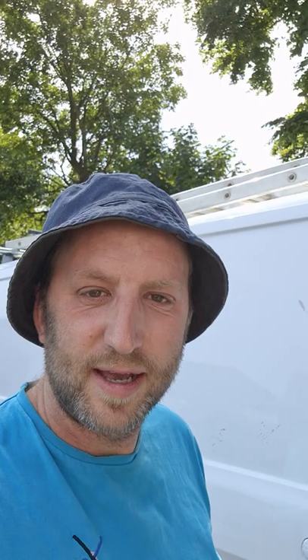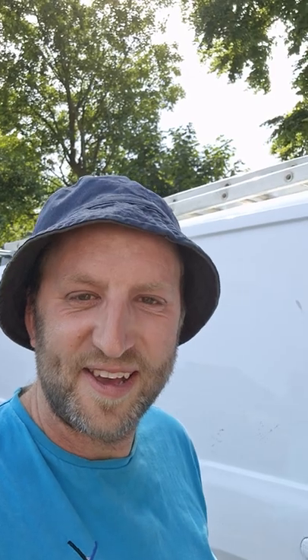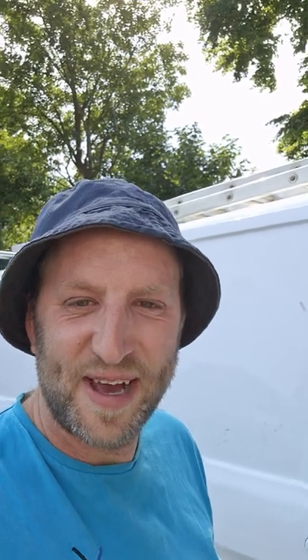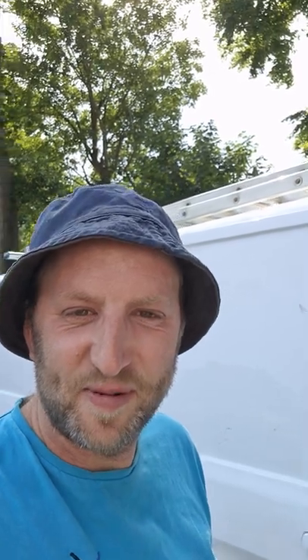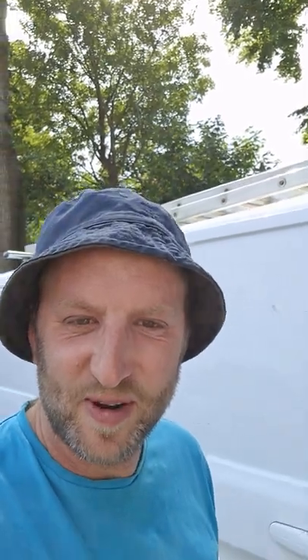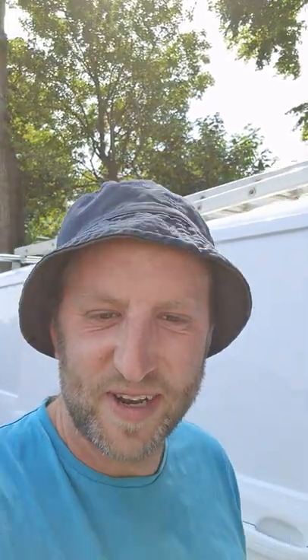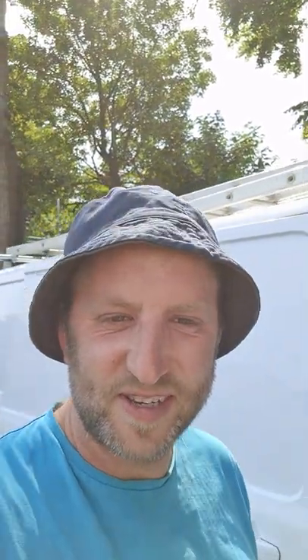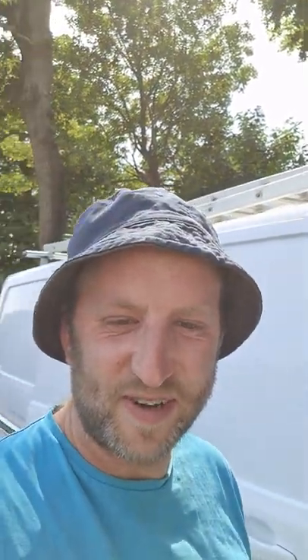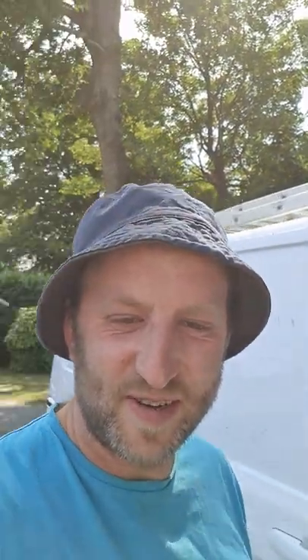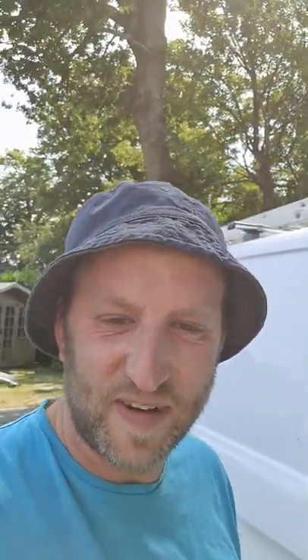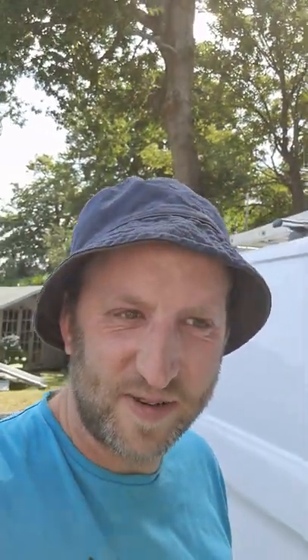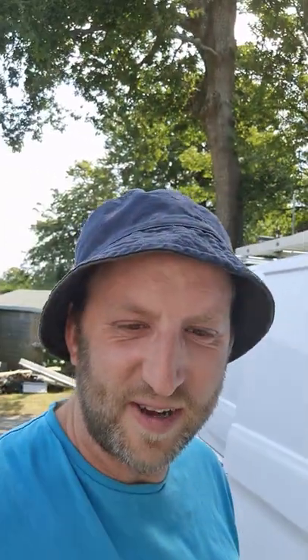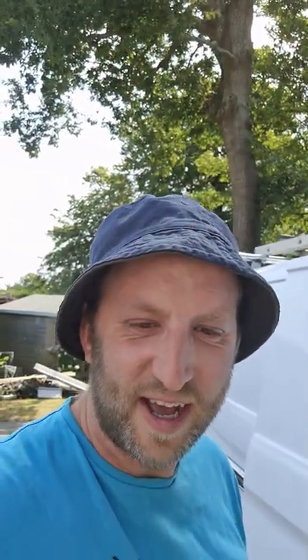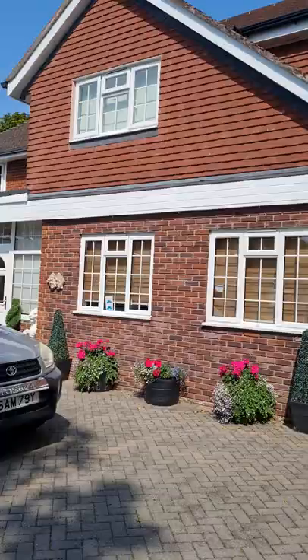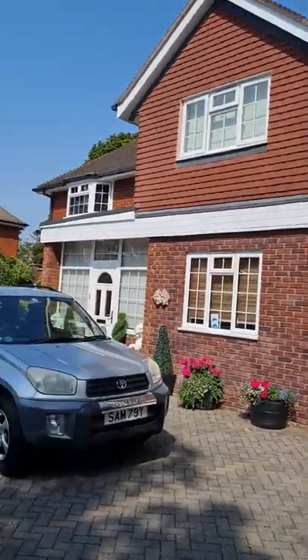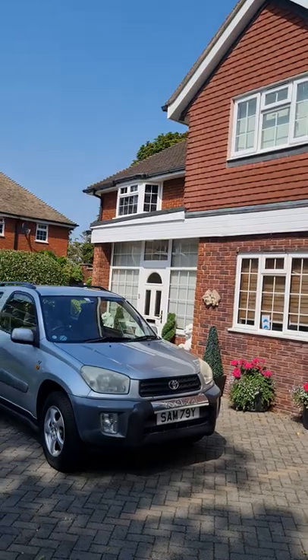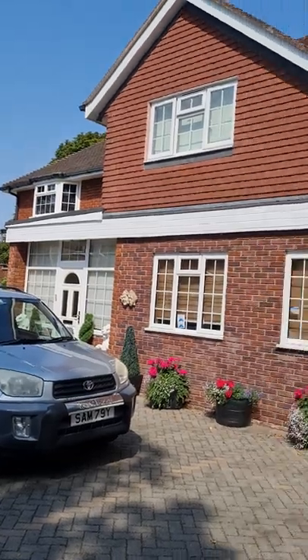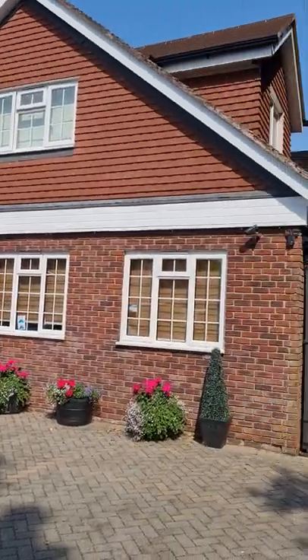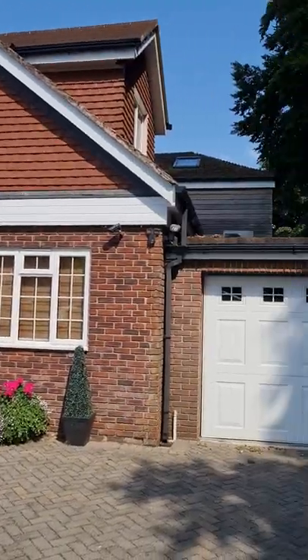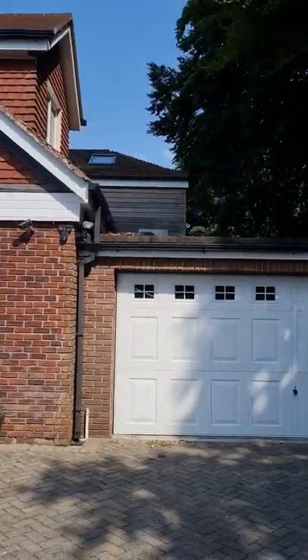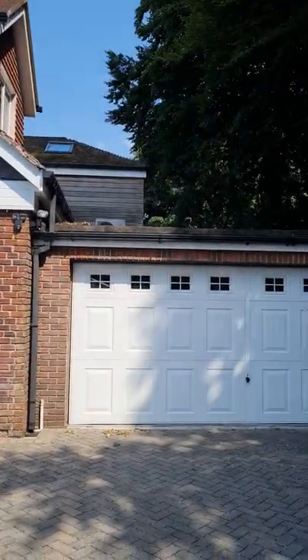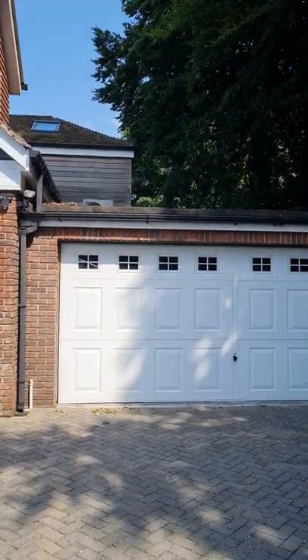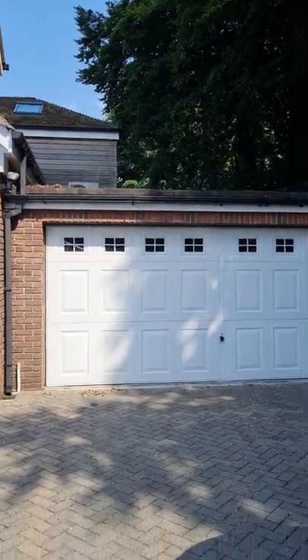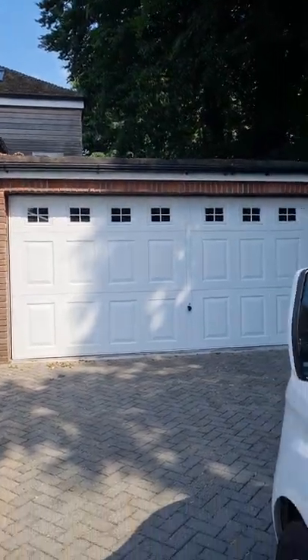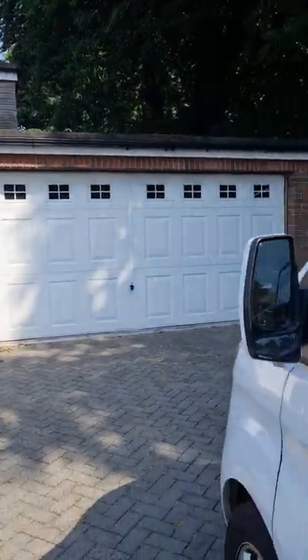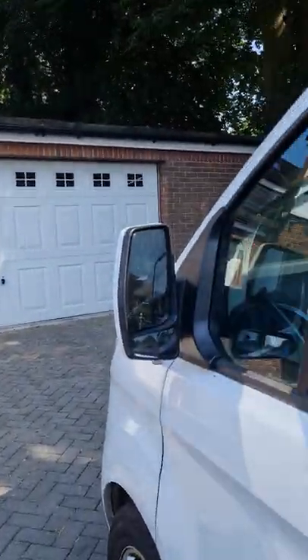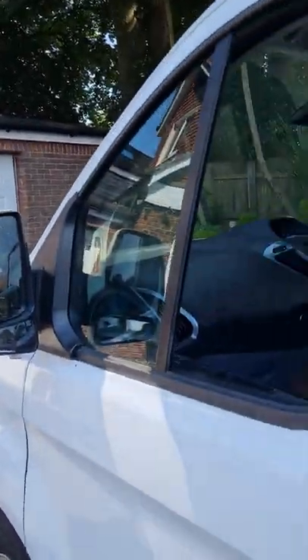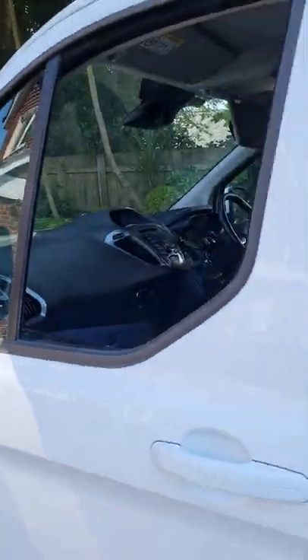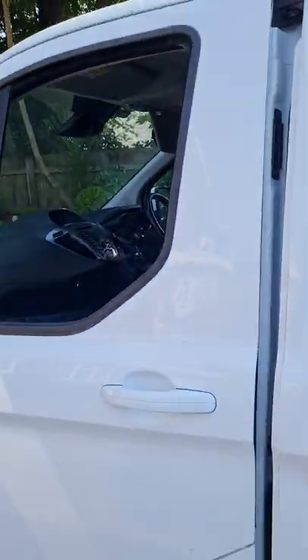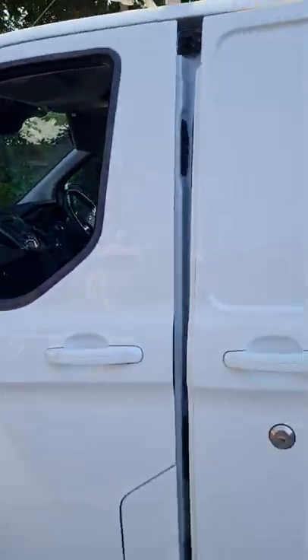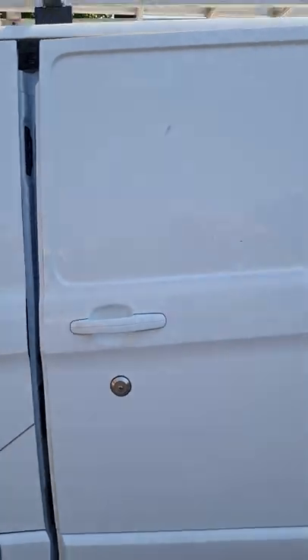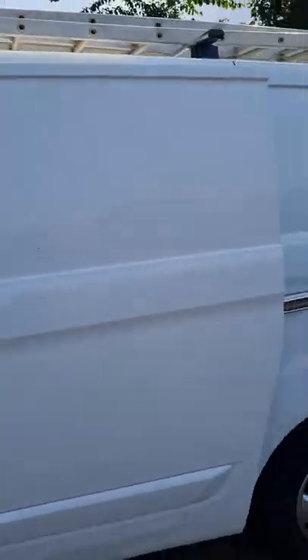Hi there, Matt from Your Cleaner Windows. Just thought I'd do a little van tour of this lovely property and I thought I'd just show you my van. So here it is.